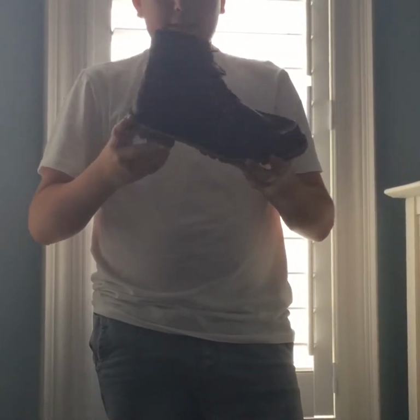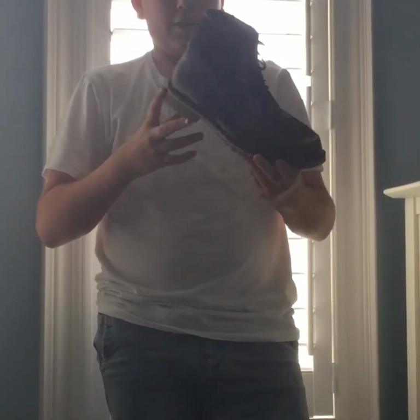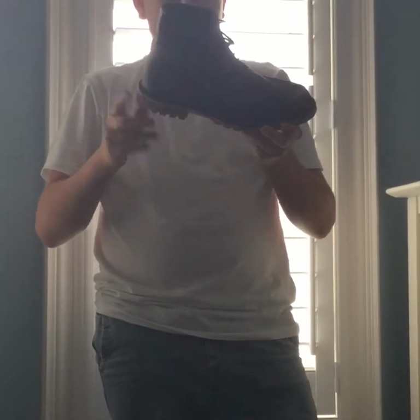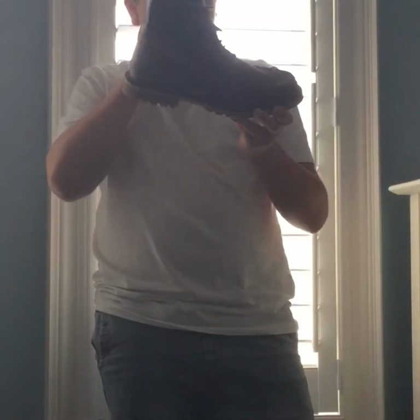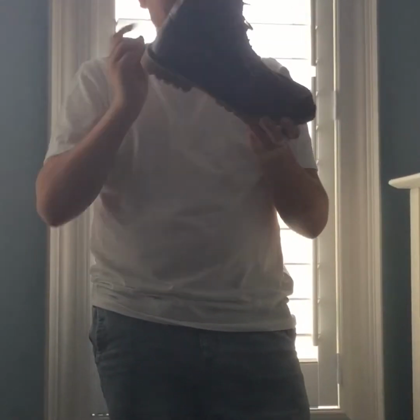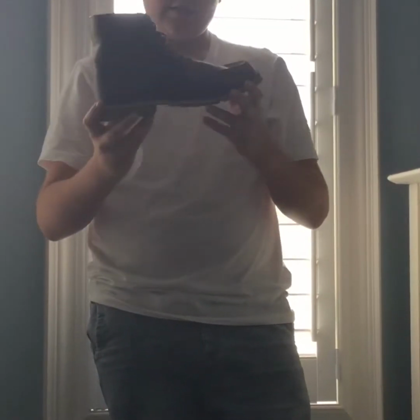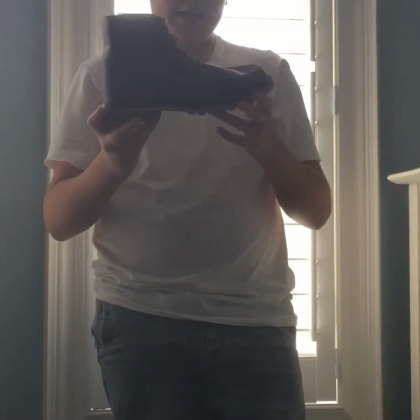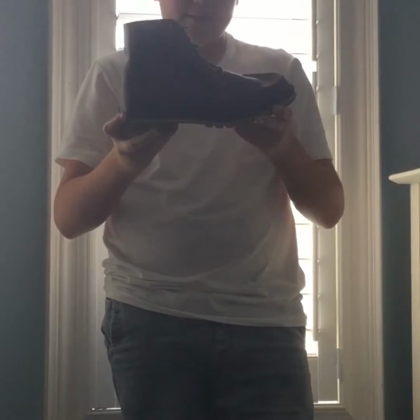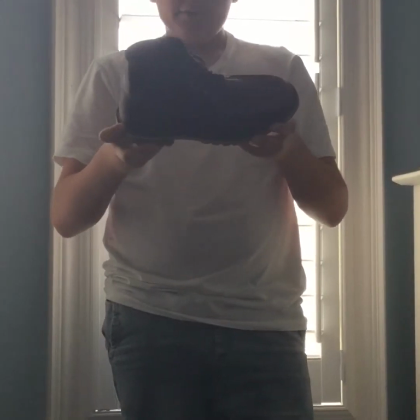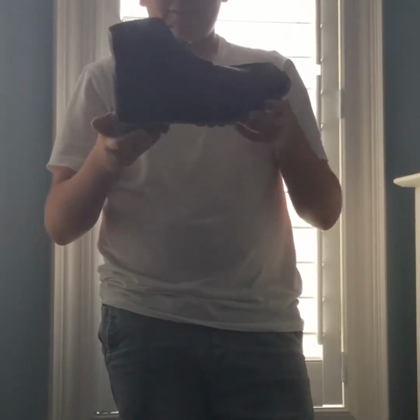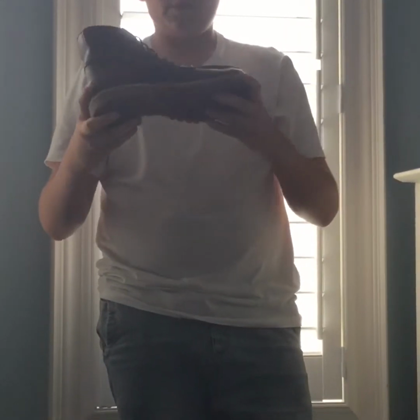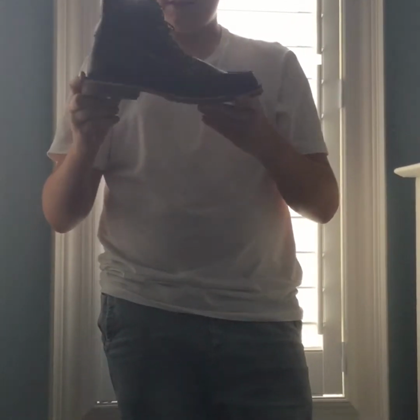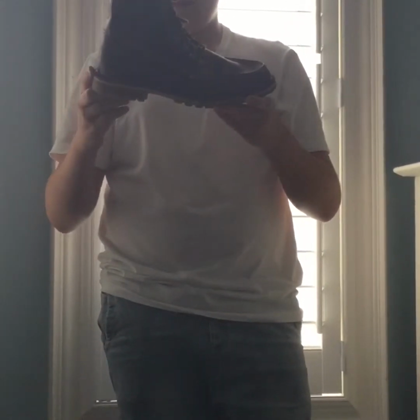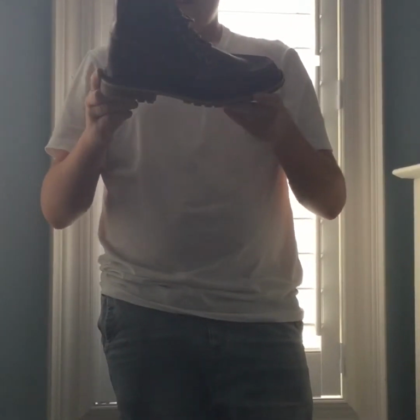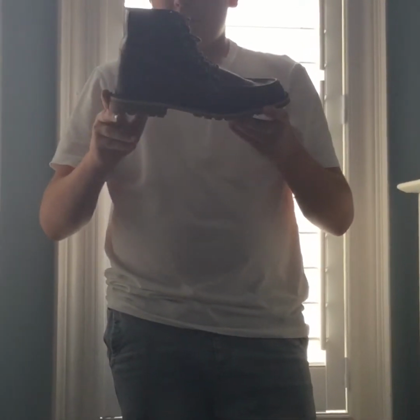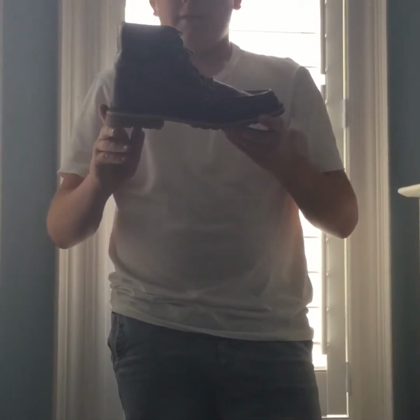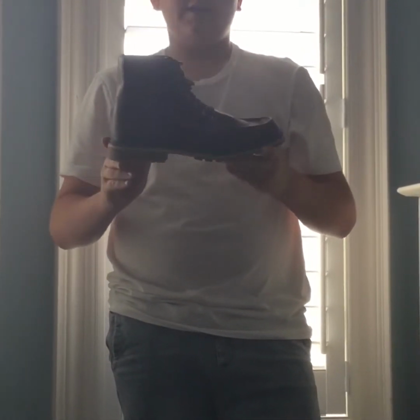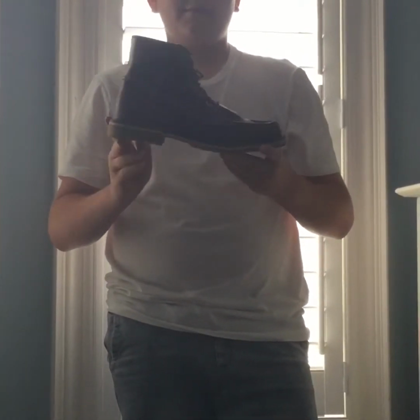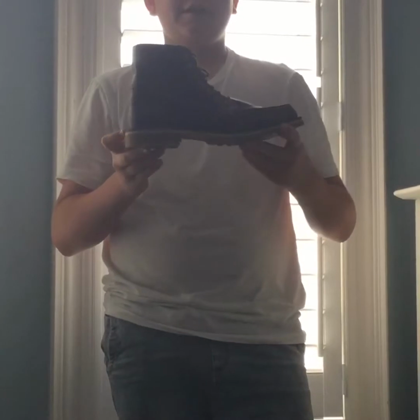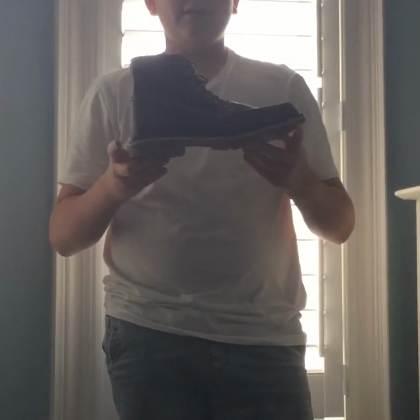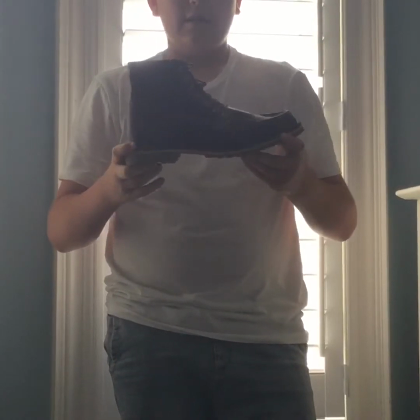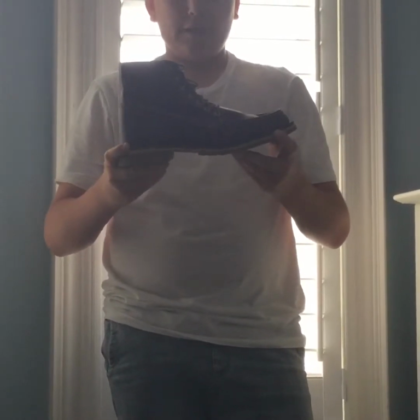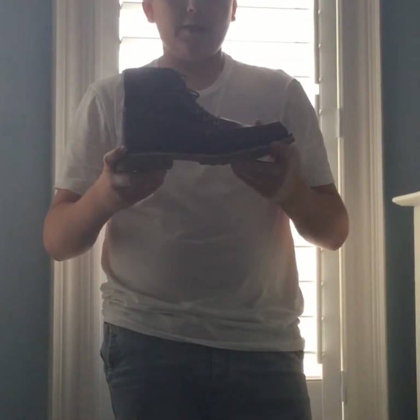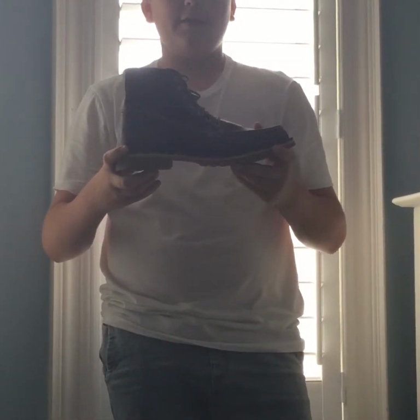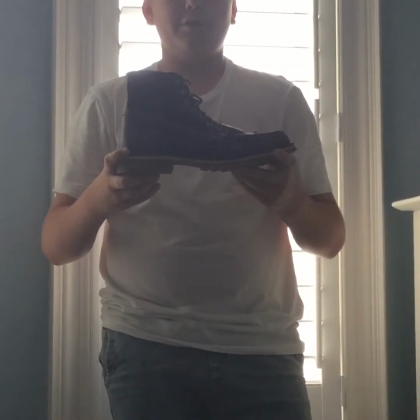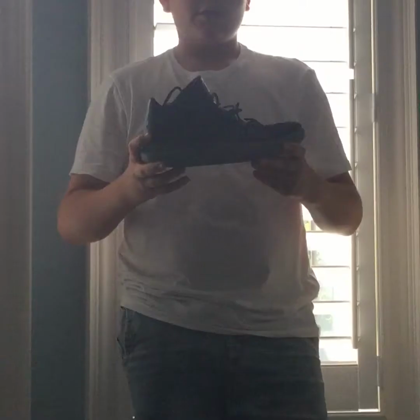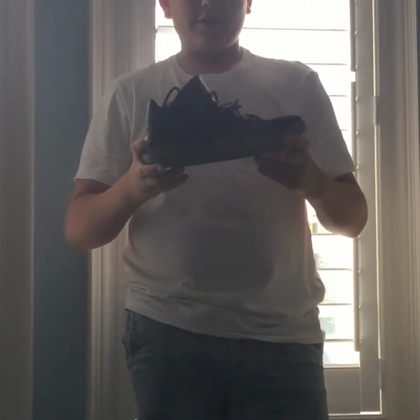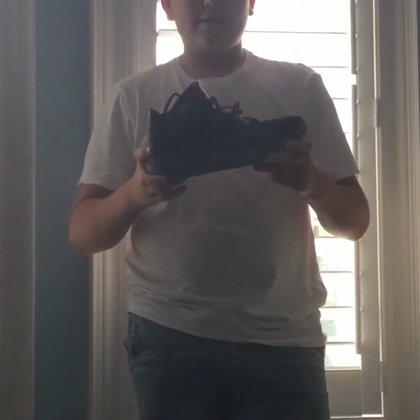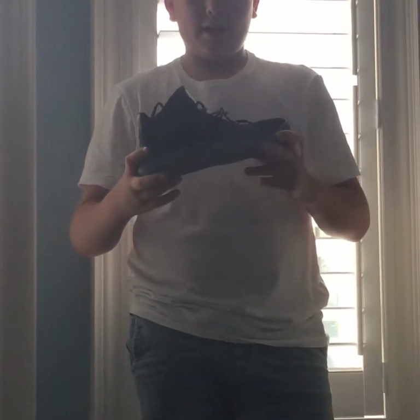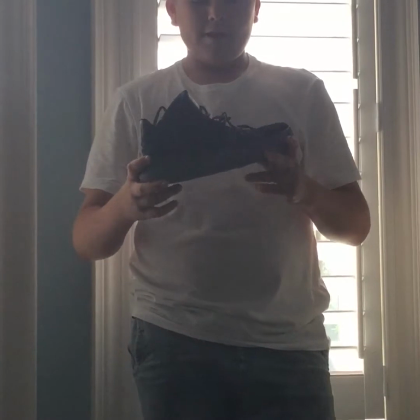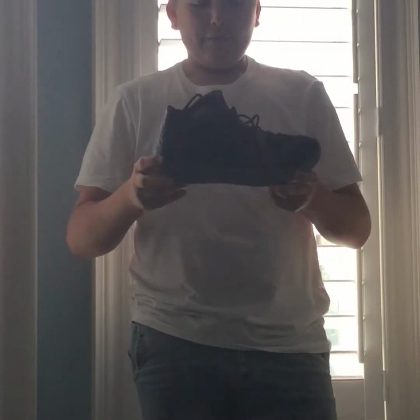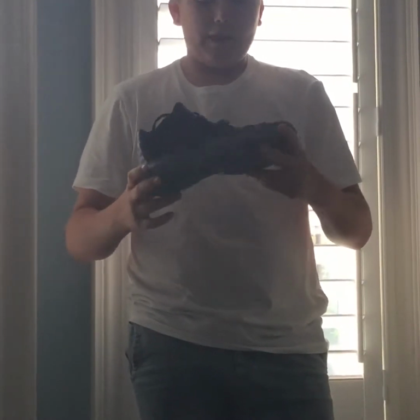The next shoe is a pretty classic Timberland. It's a nice brown. I wear this as my dress shoe sometimes. It's really comfortable, looks nice, and you can wear it with jeans or pretty much anything. It's really comfy.